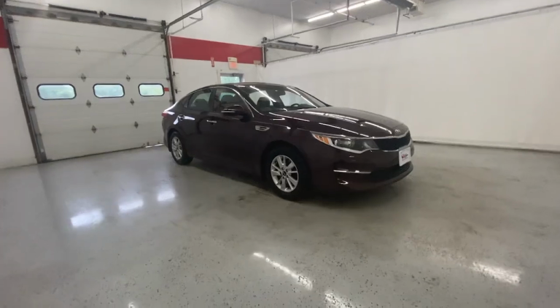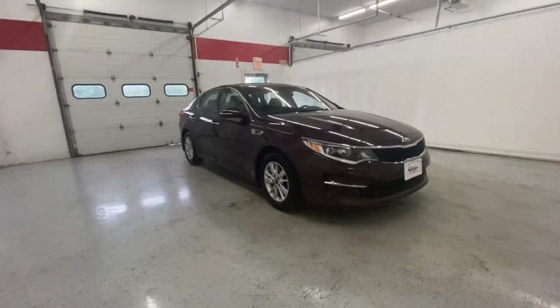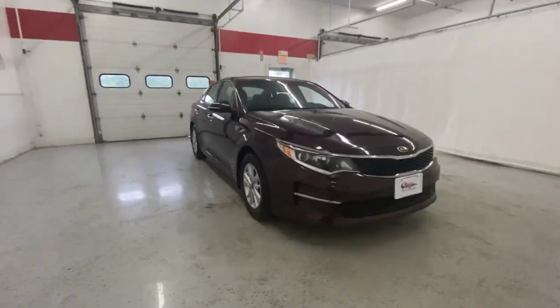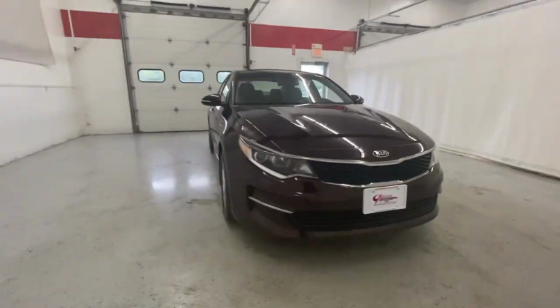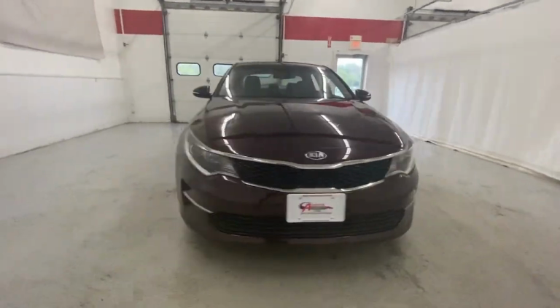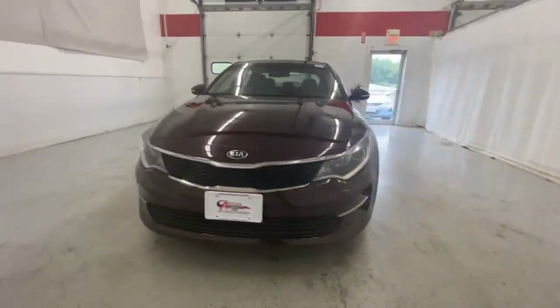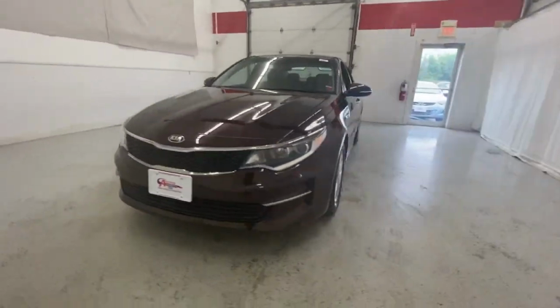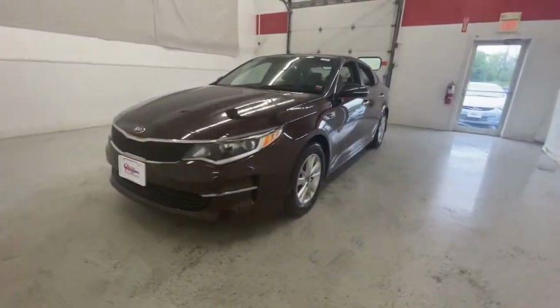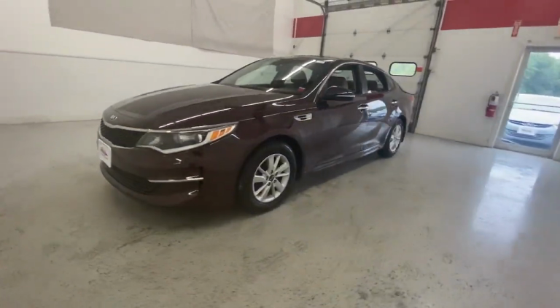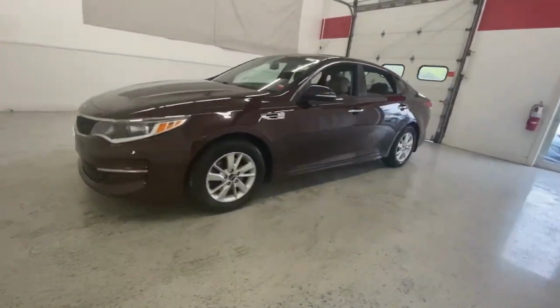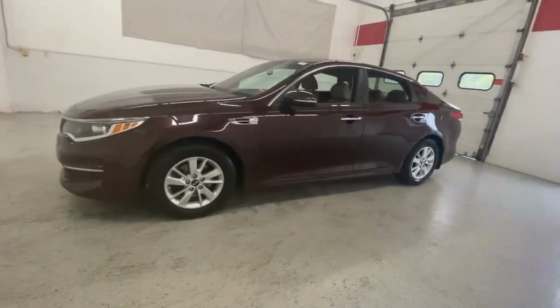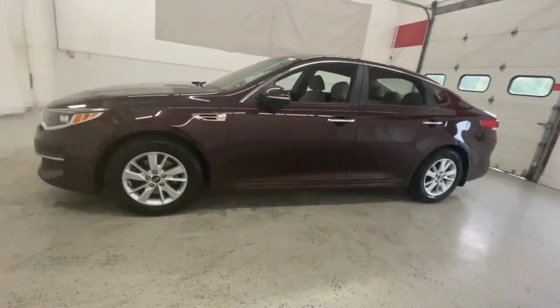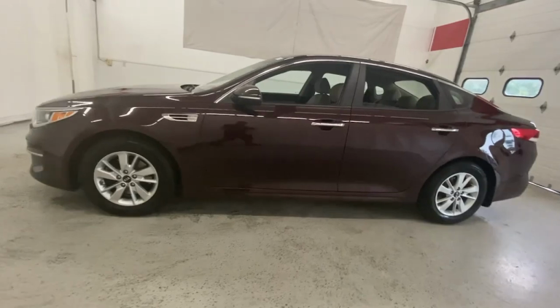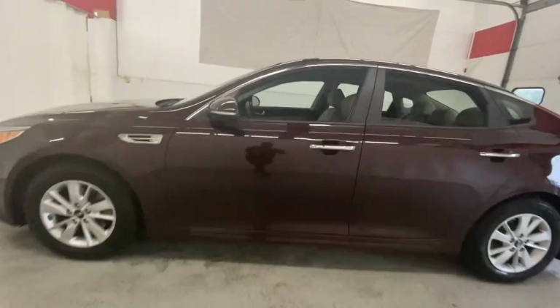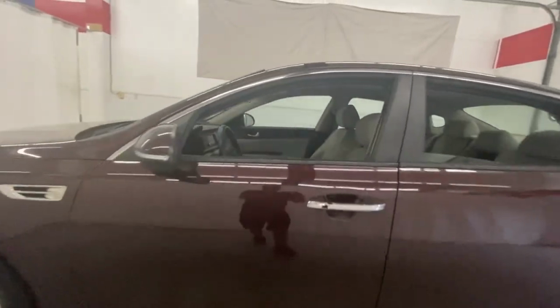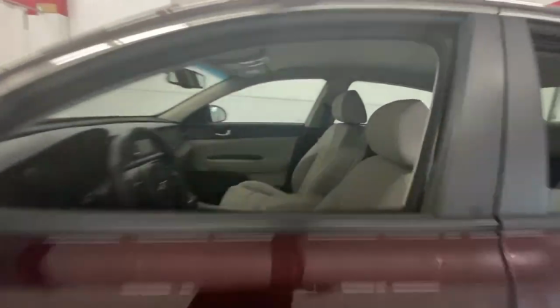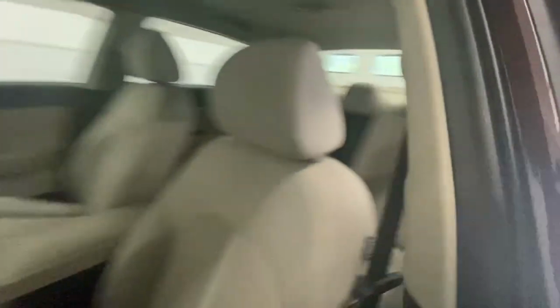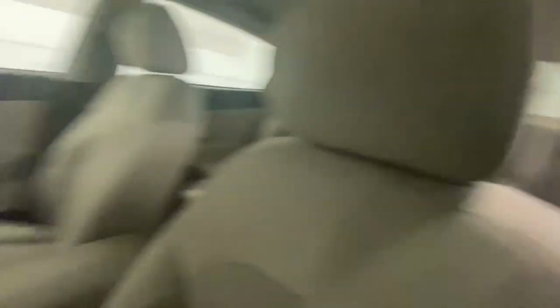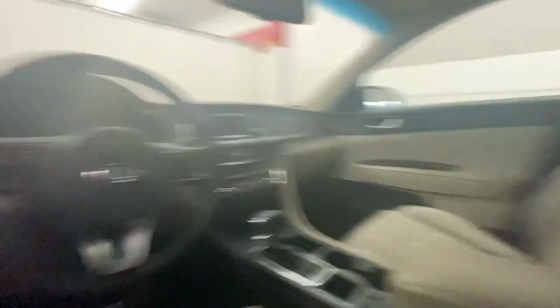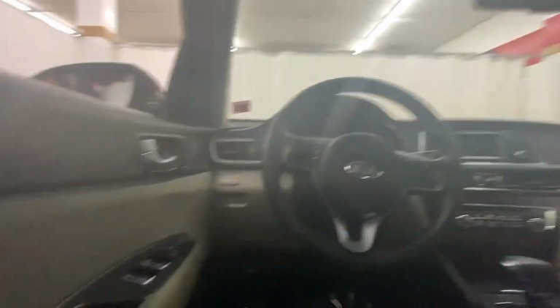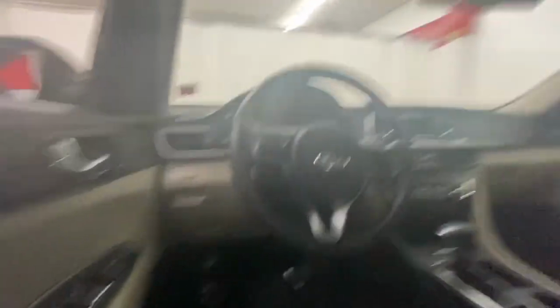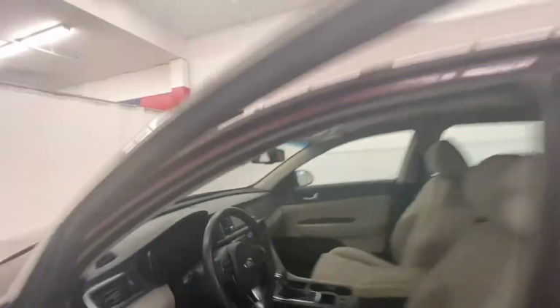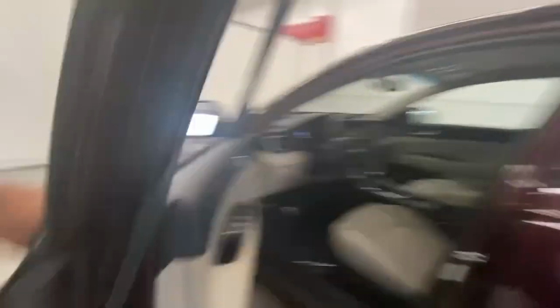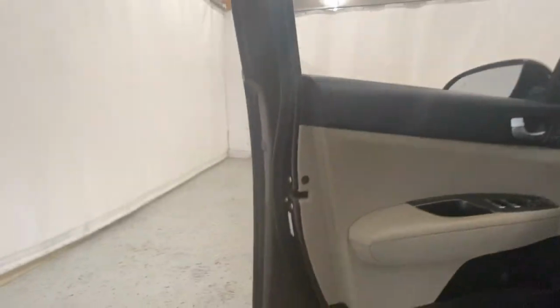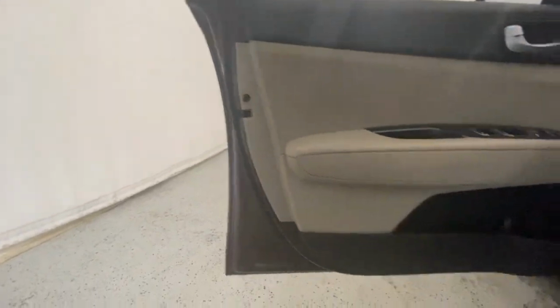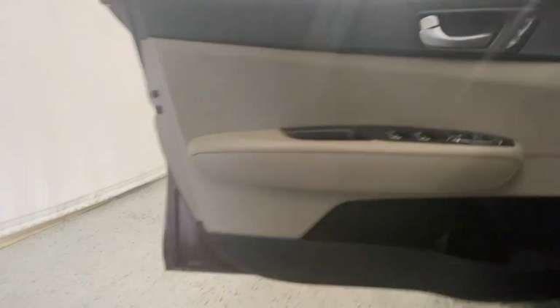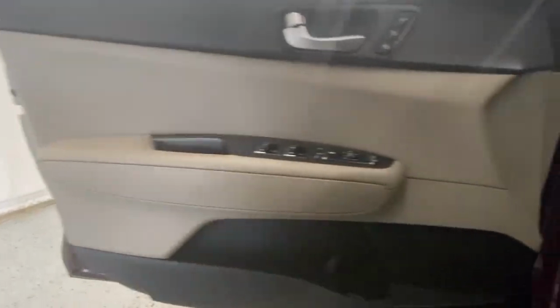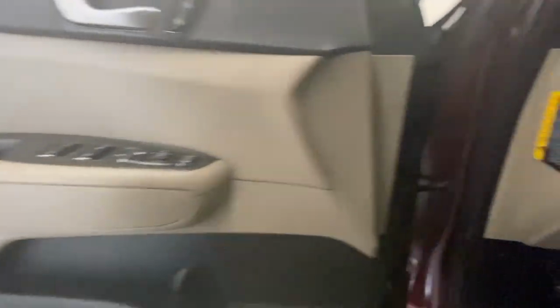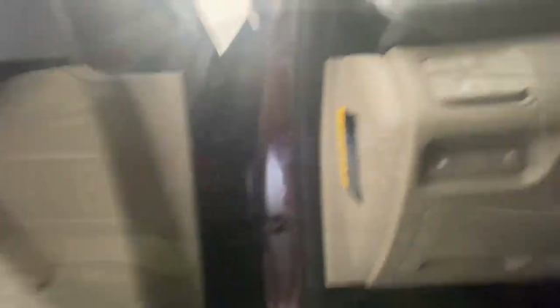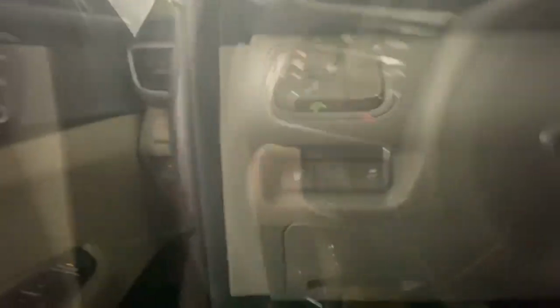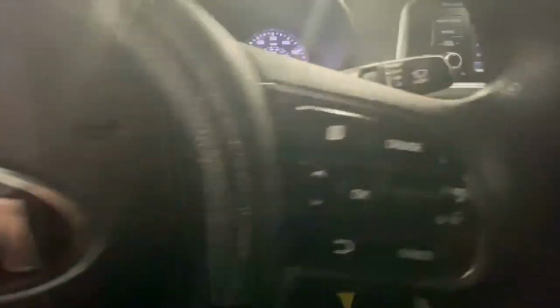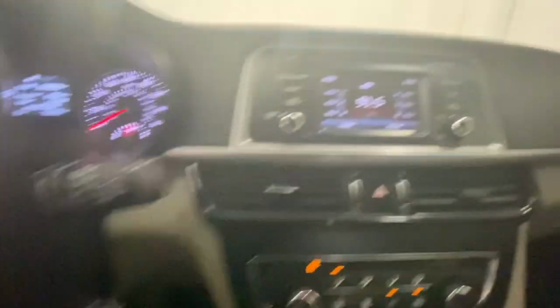You will love the features of this 2016 Kia Optima. With less than 80,000 miles on the odometer, this vehicle provides excellent value. Take a closer look at this handsome and capable Optima.